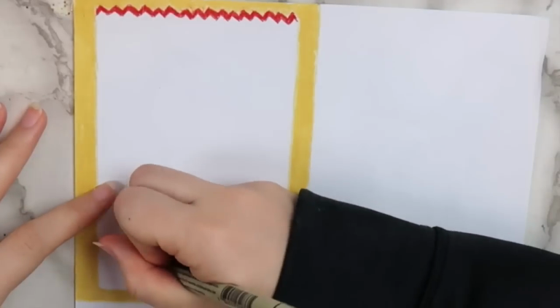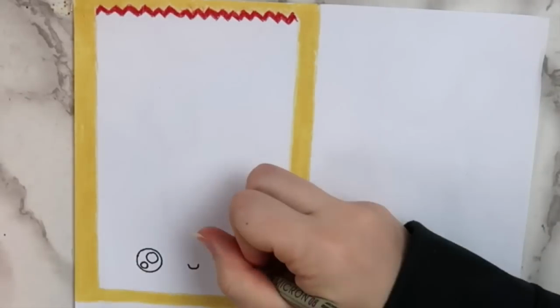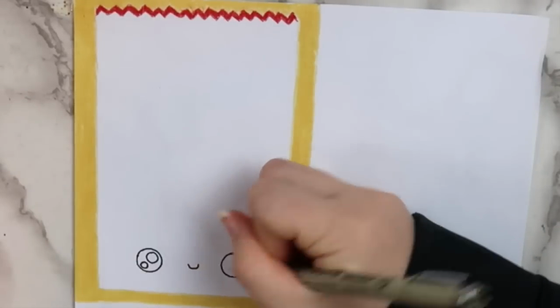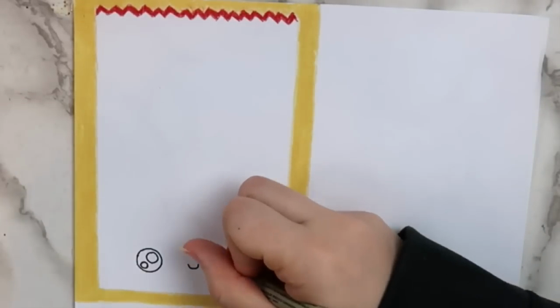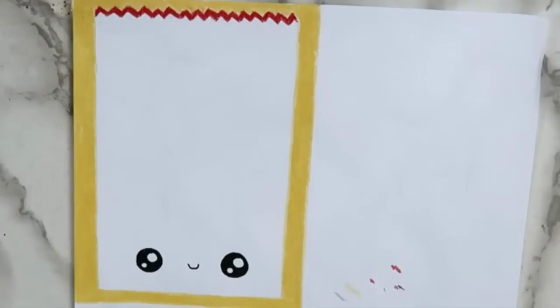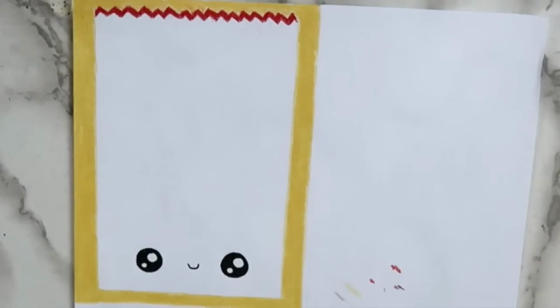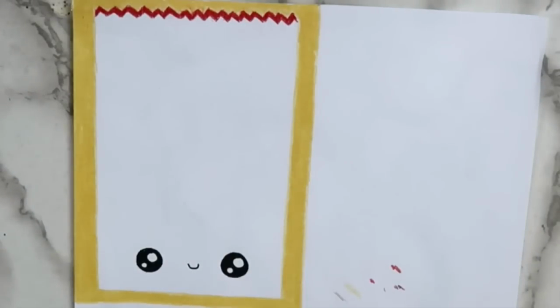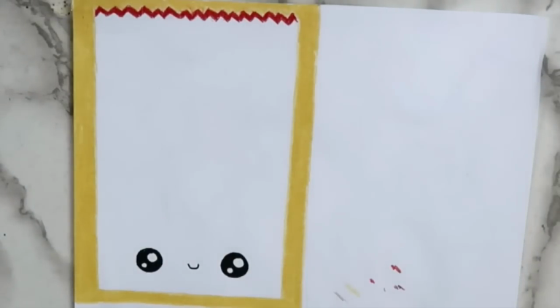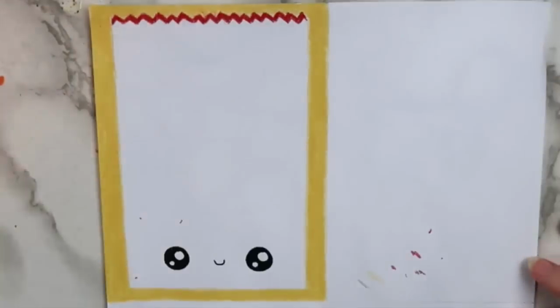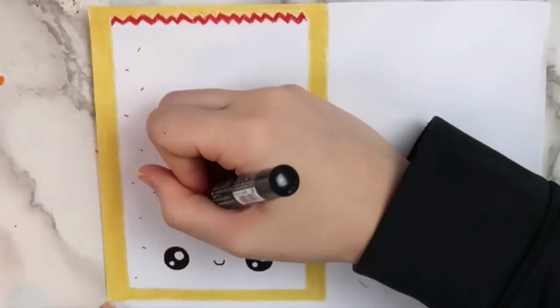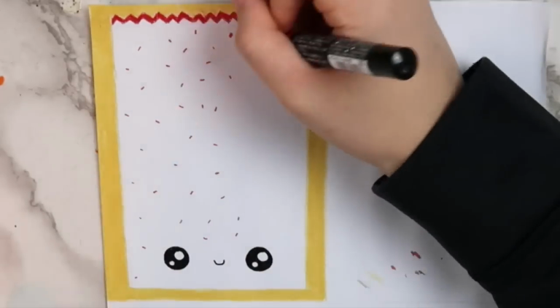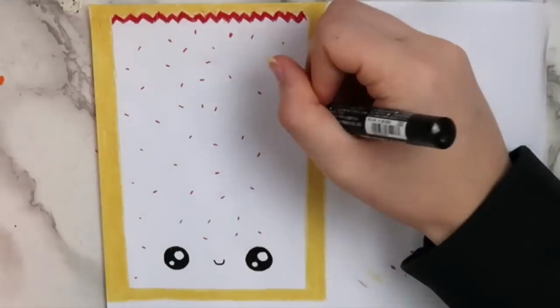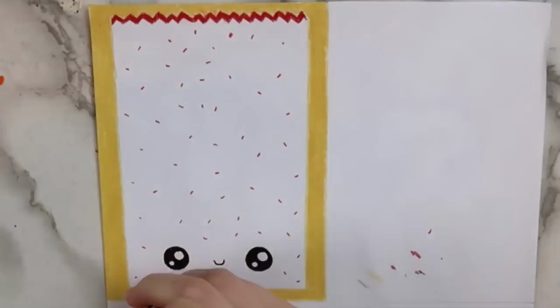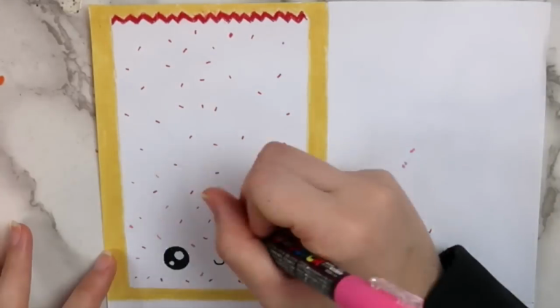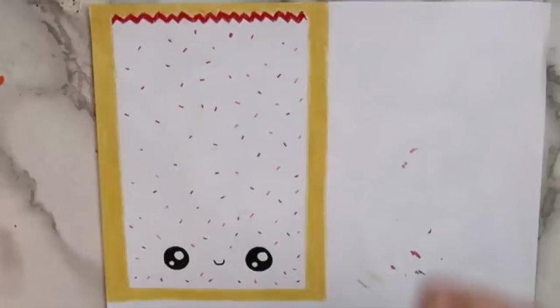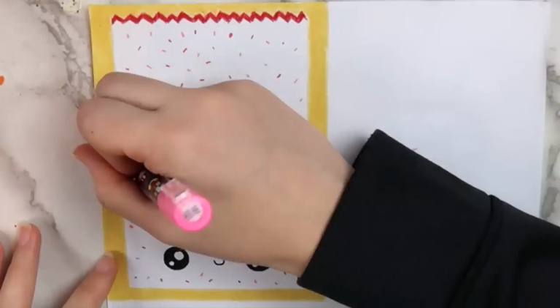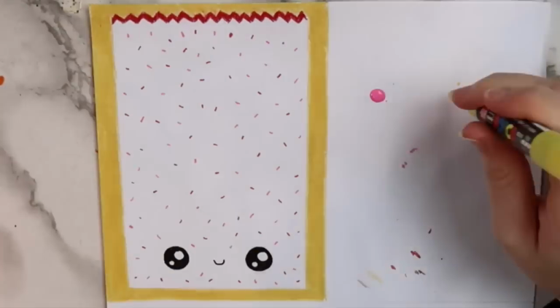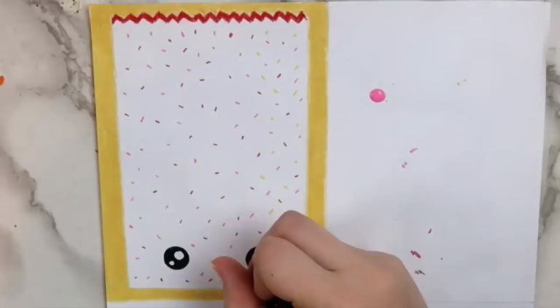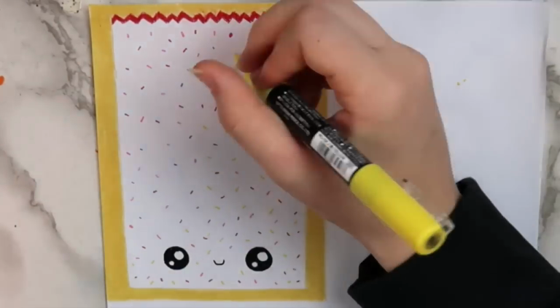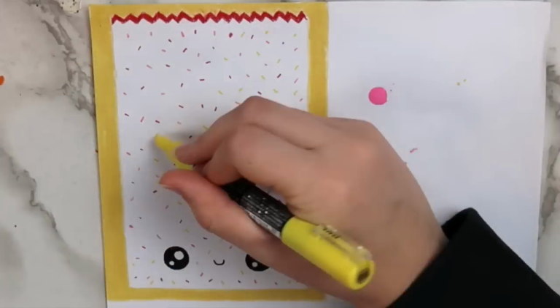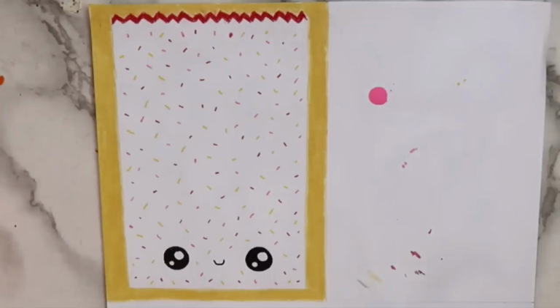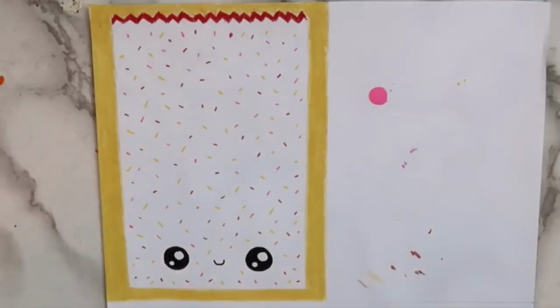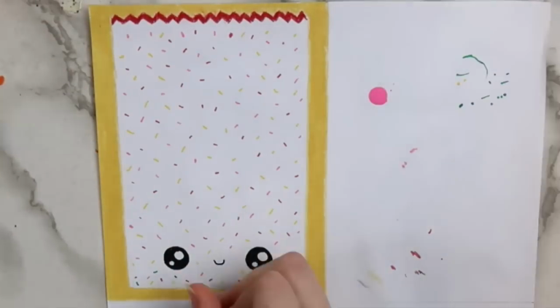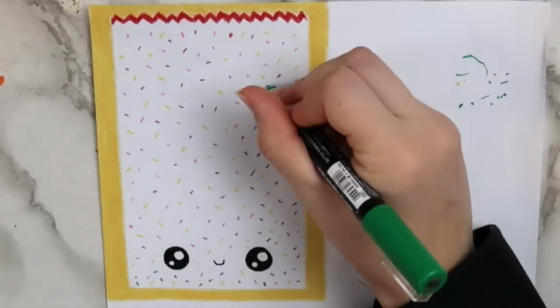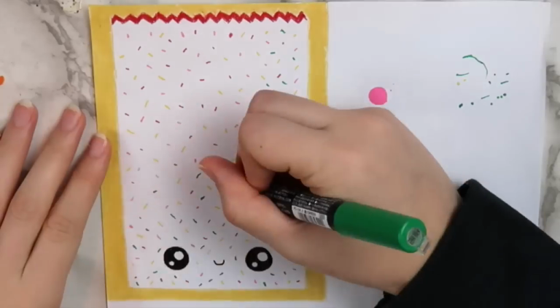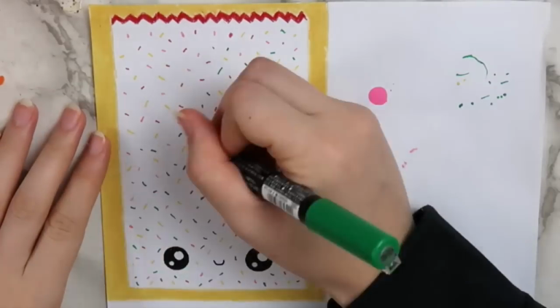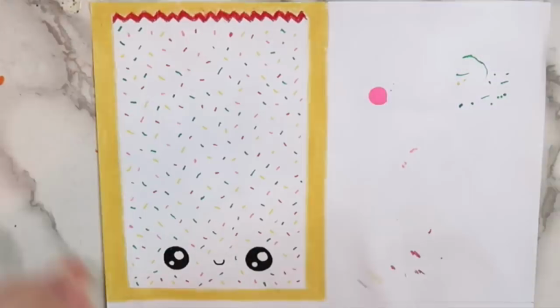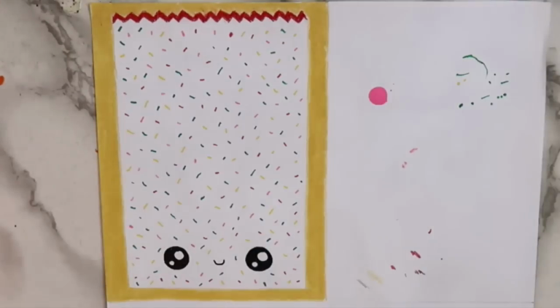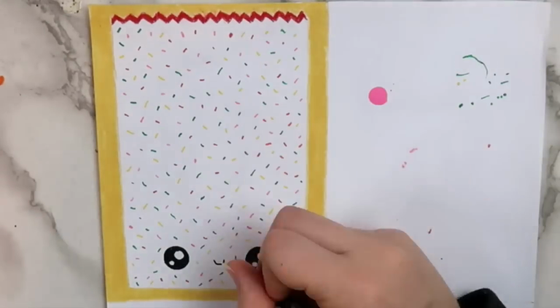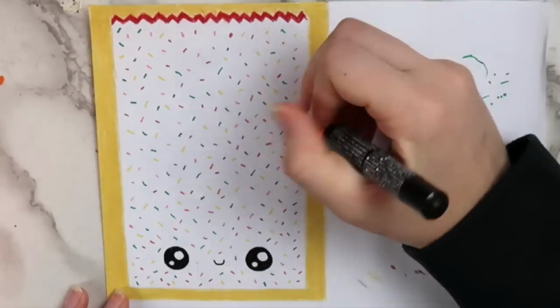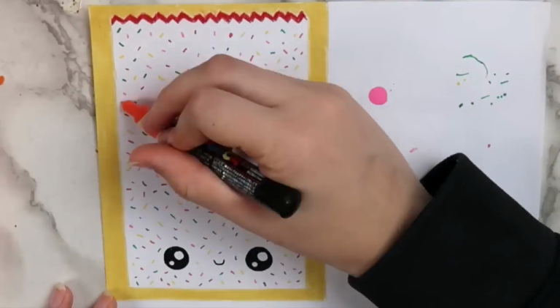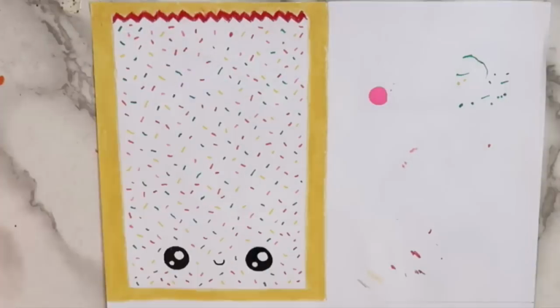Next, I outlined the eyes with a black marker and then colored them in. Then I used my Posca paint pens to make the sprinkles. The sprinkles on a strawberry pop tart are red, pink, orange, green, and yellow, so I used all of these colors.